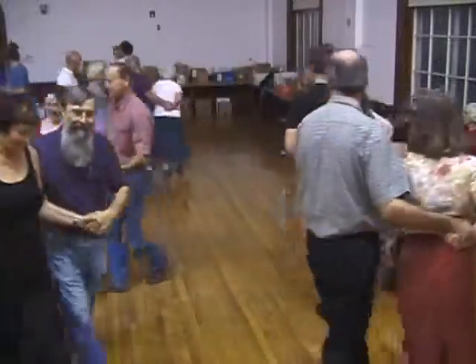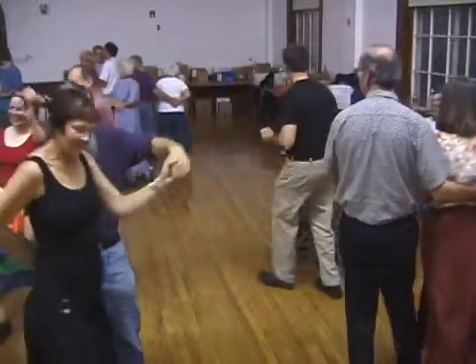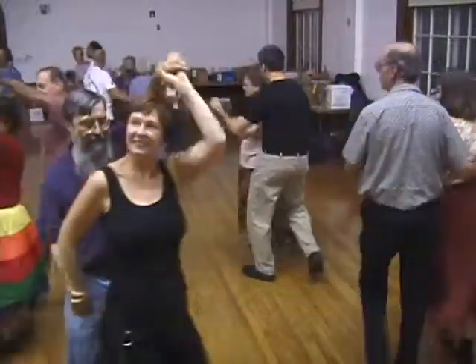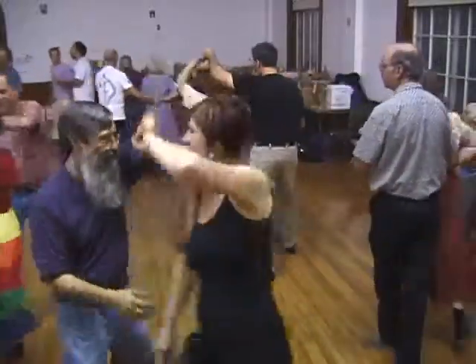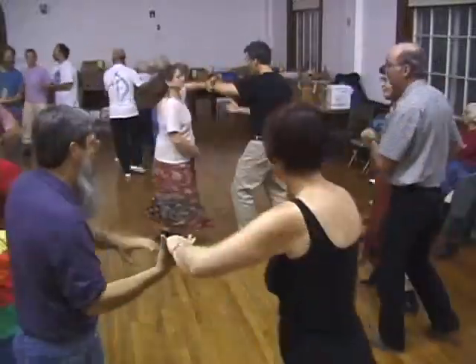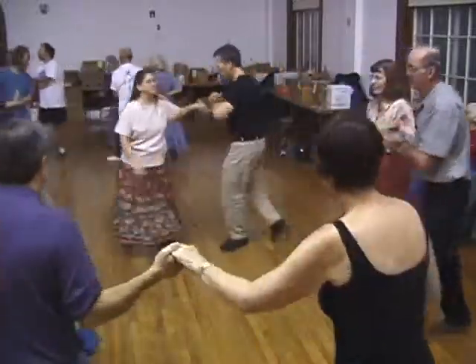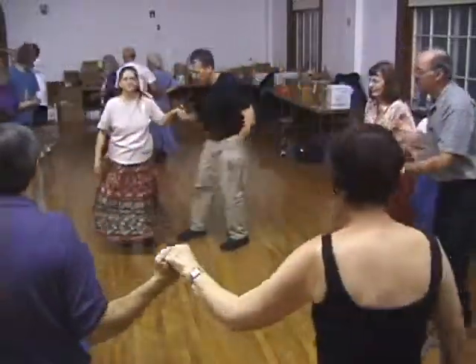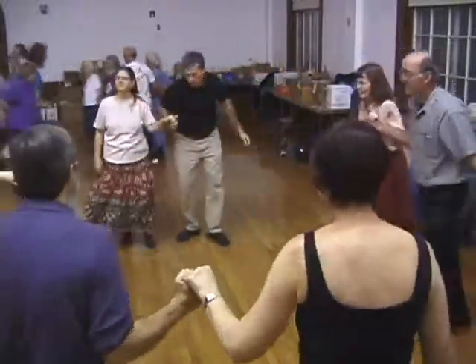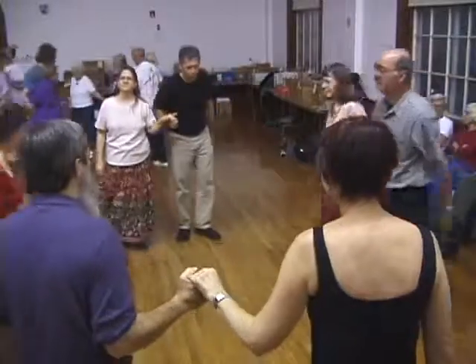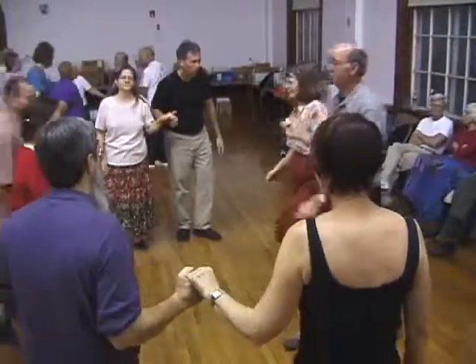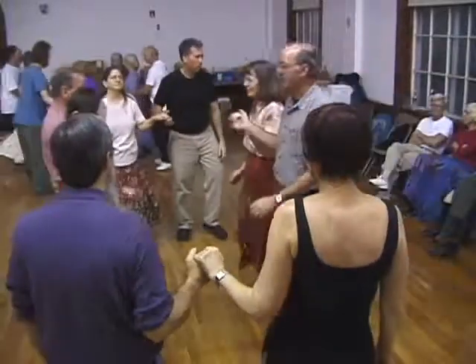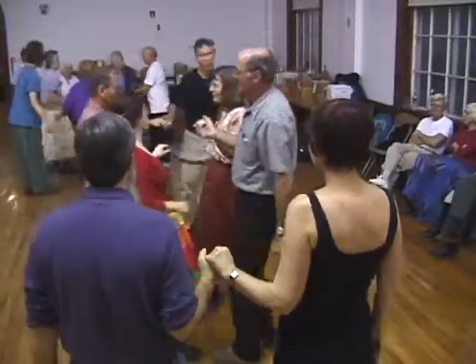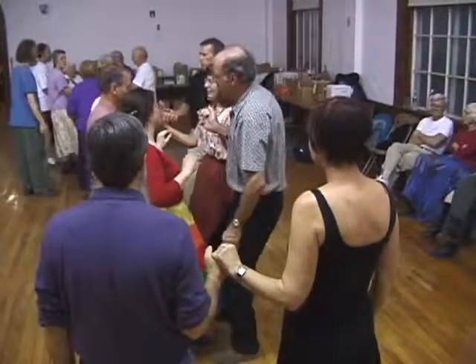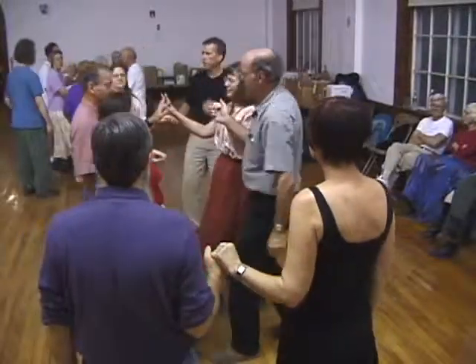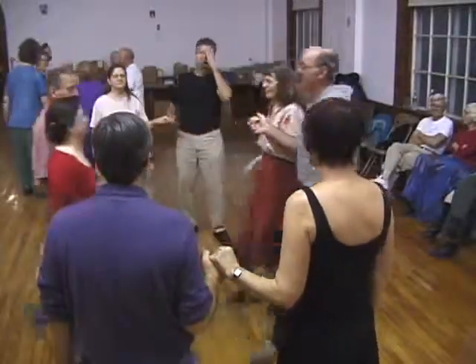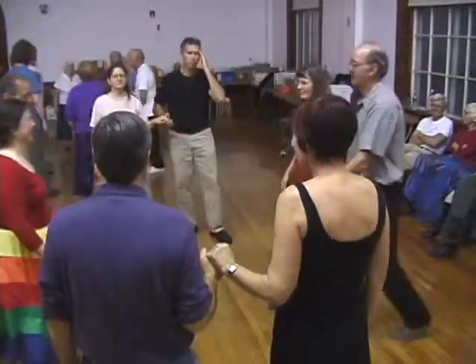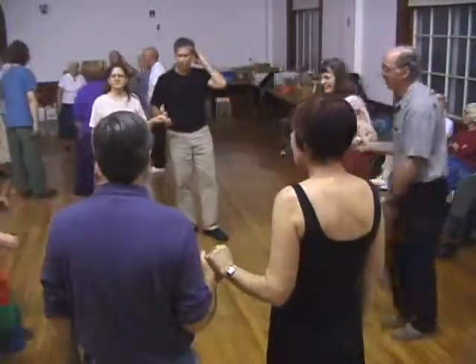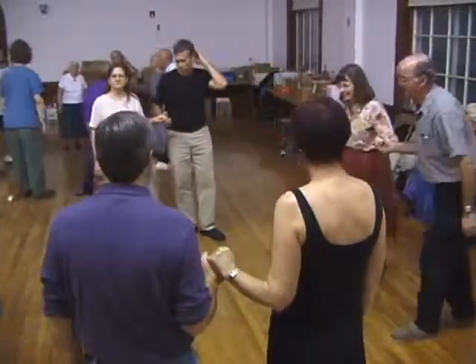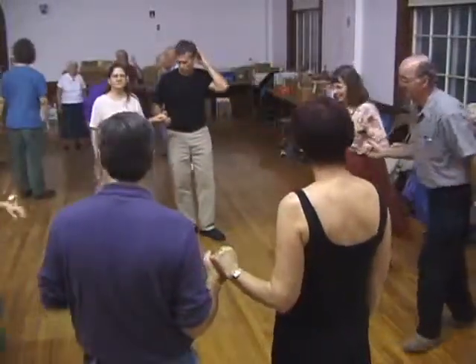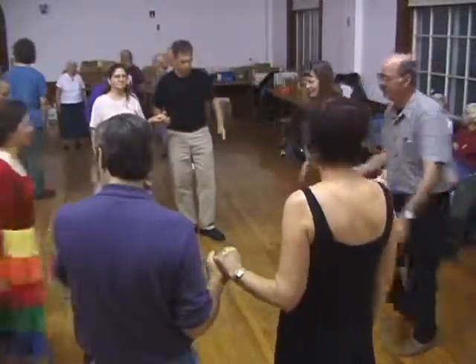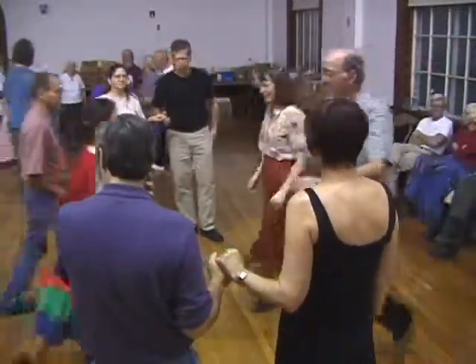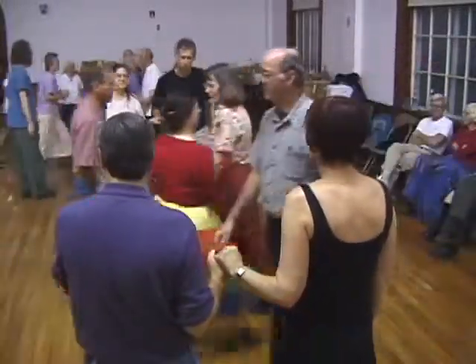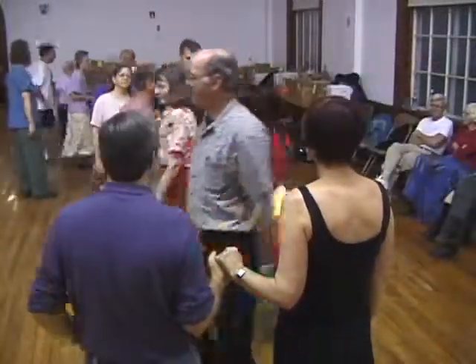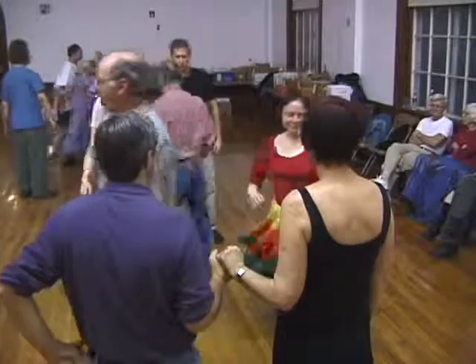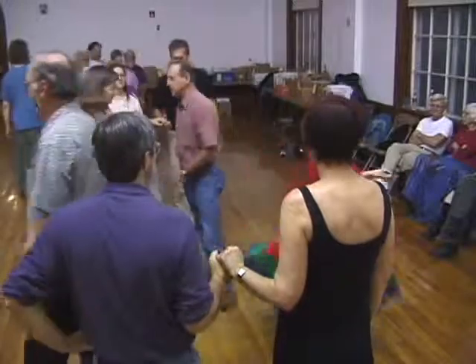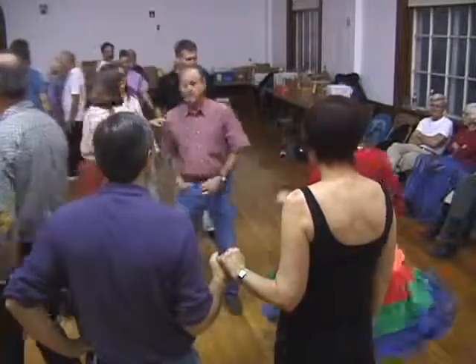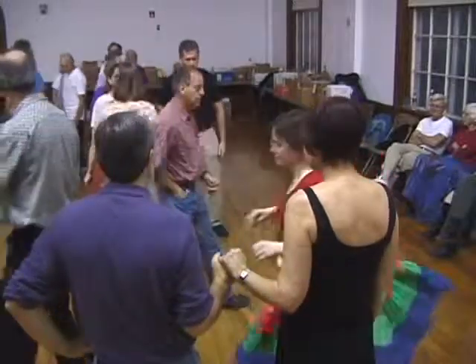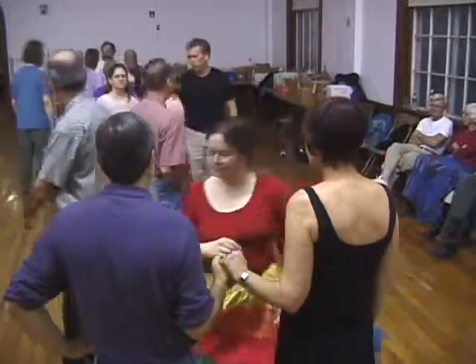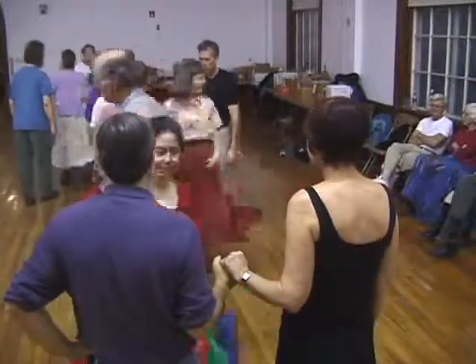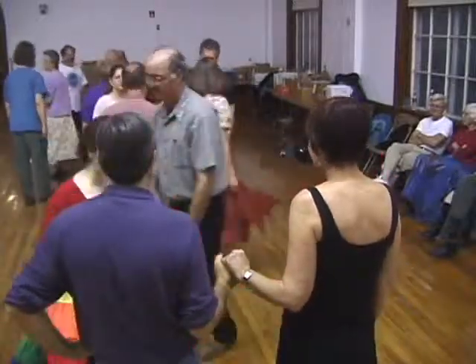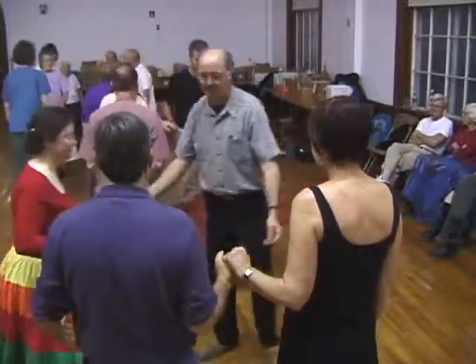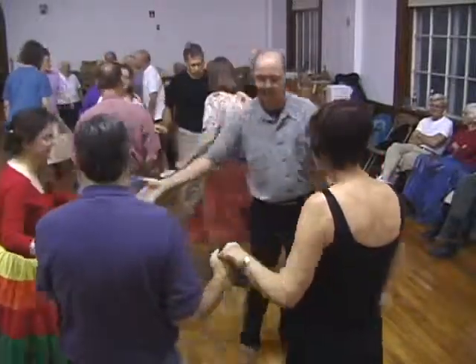The side couples forward and back. Forward again, do-si-do. Turn away from your partner, face the heads and circle forward.